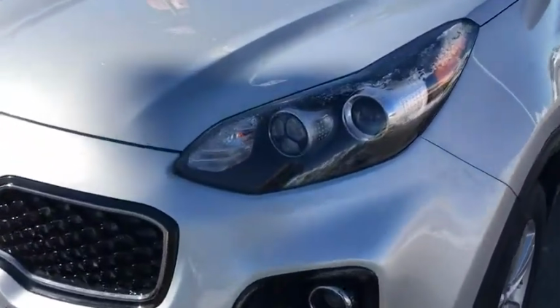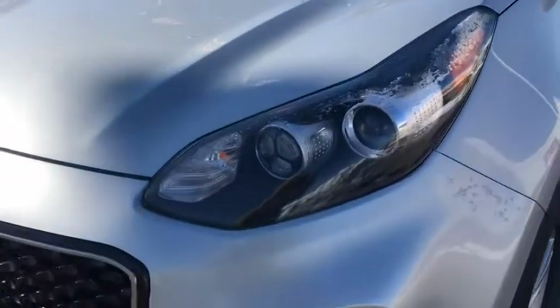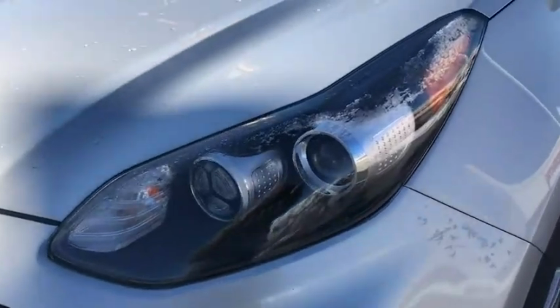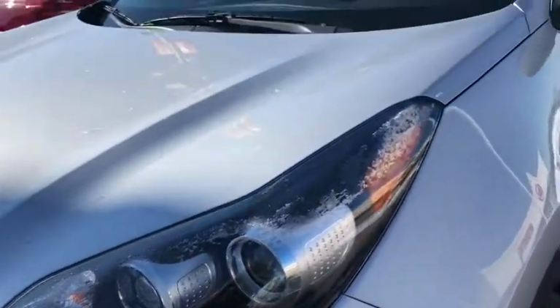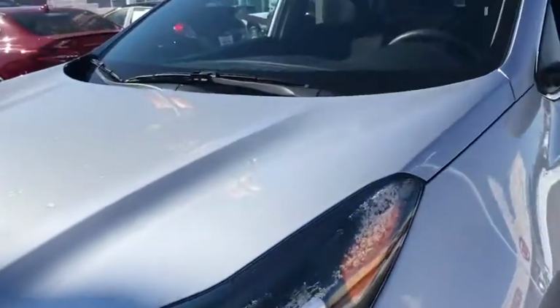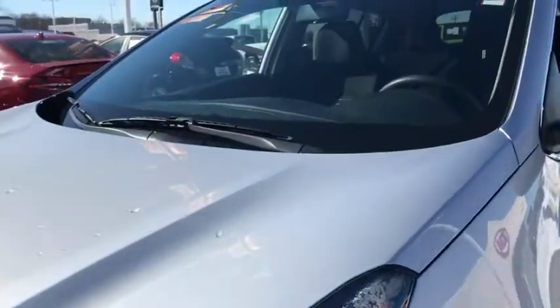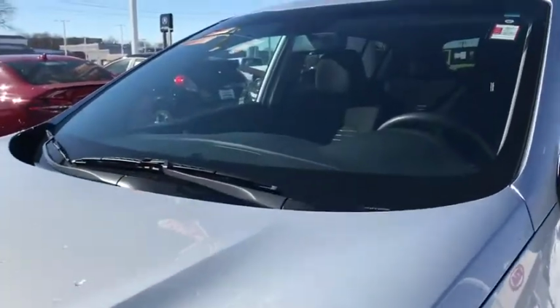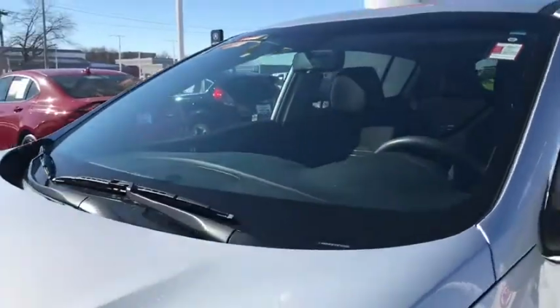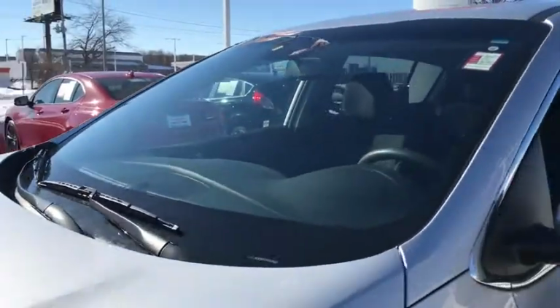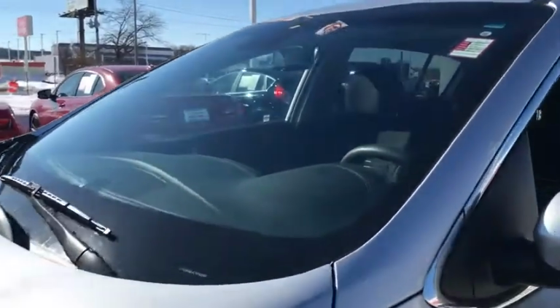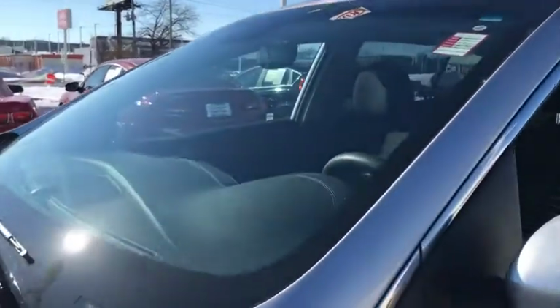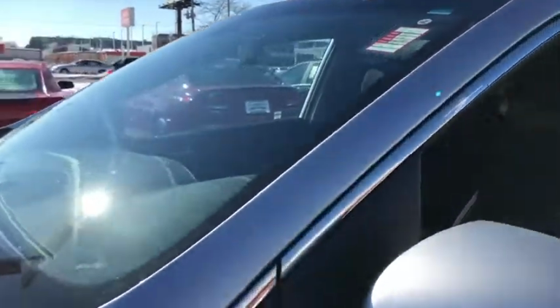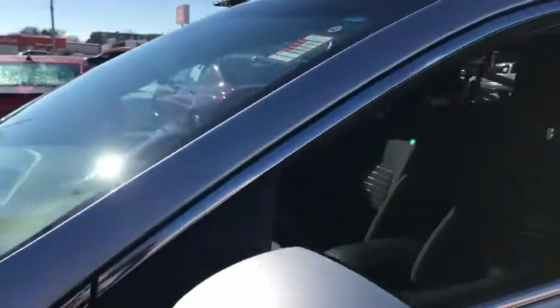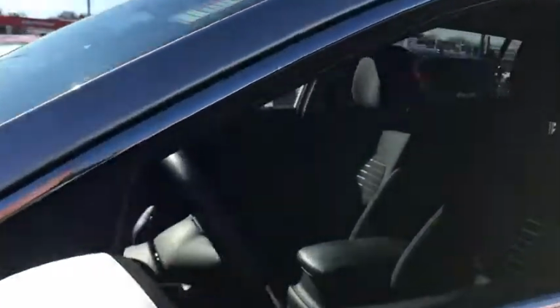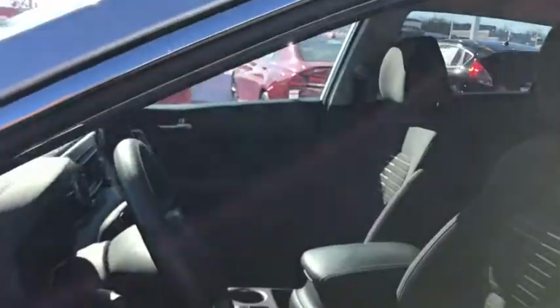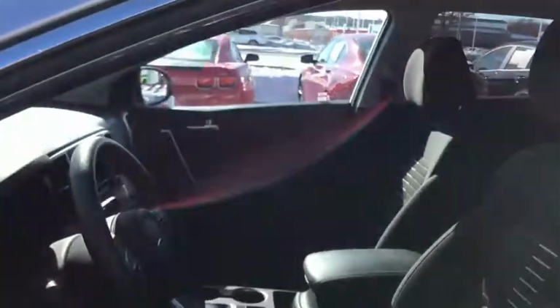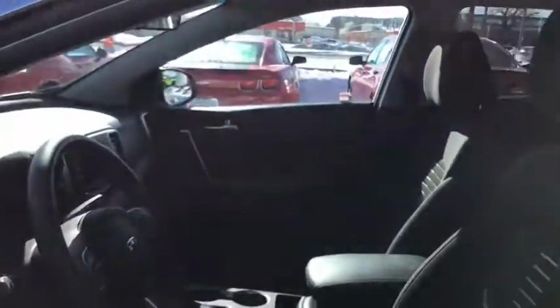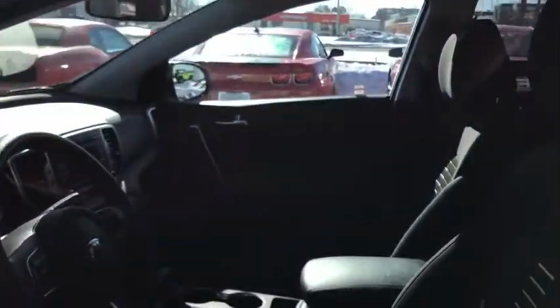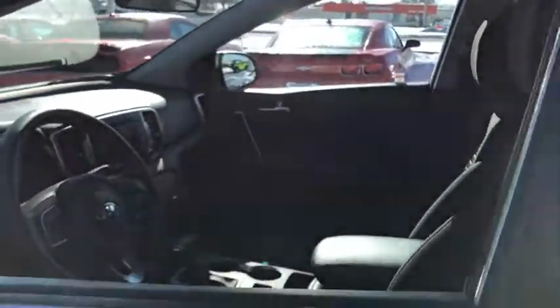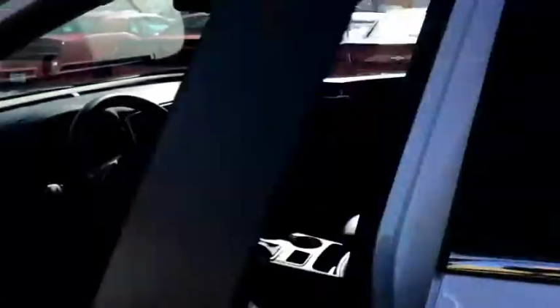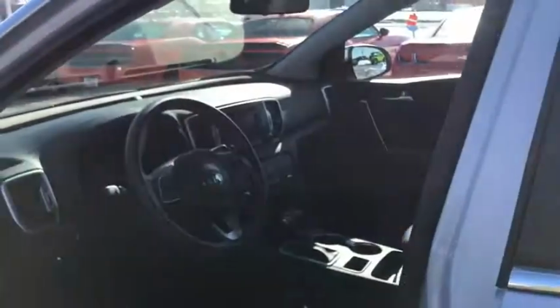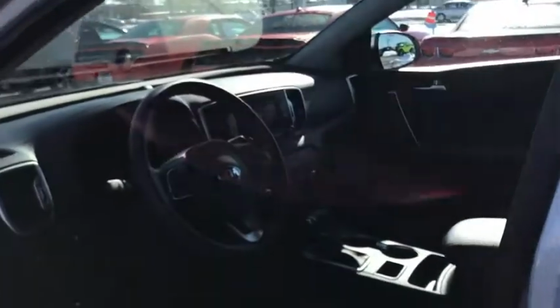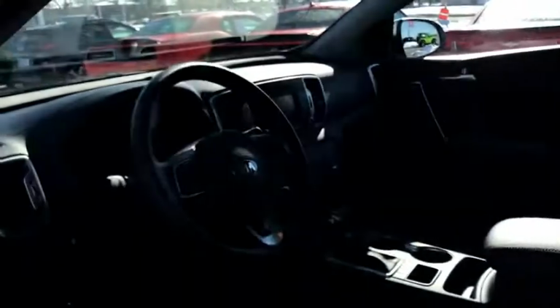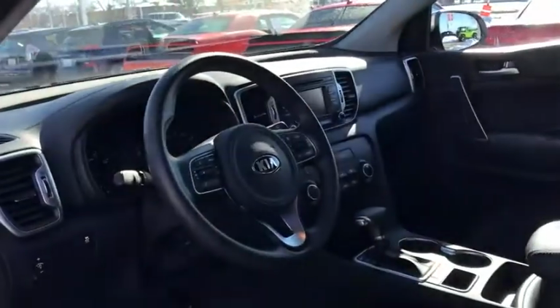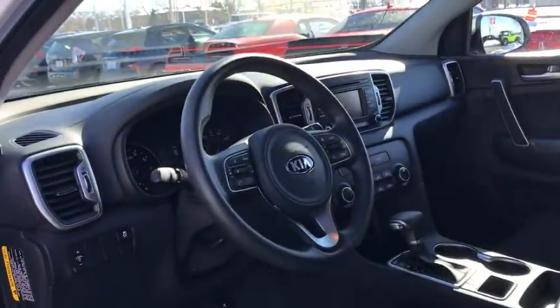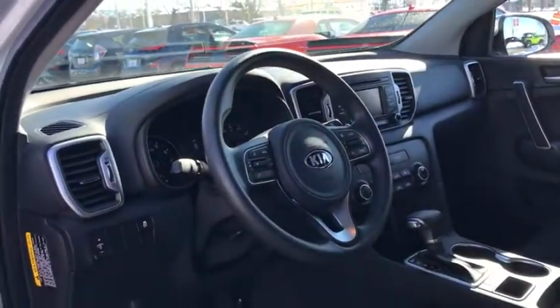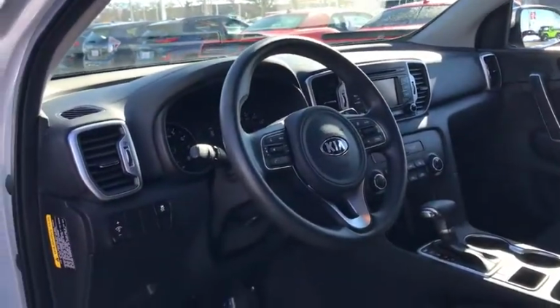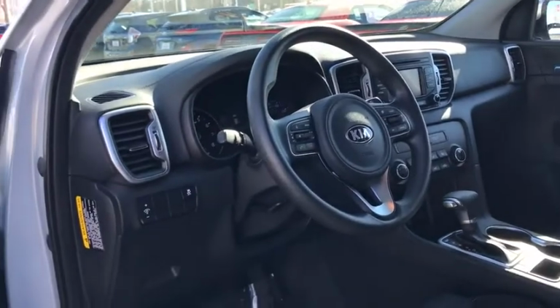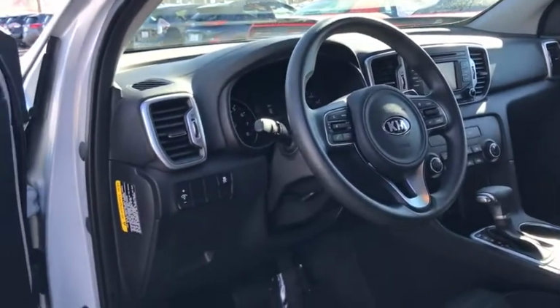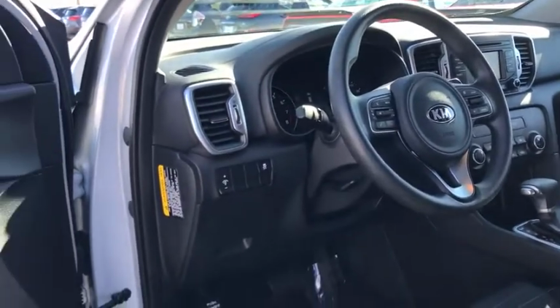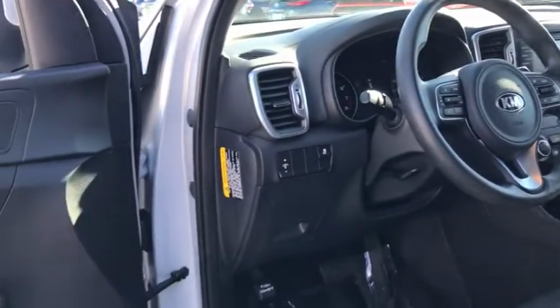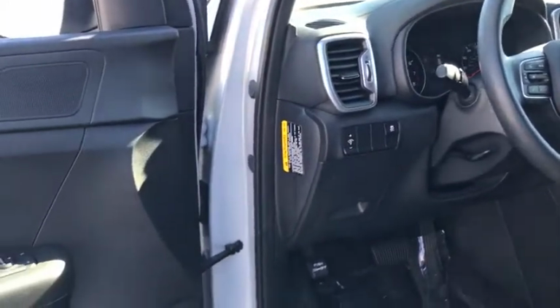Here are some of this vehicle's great options: traction control, dual airbags, alloy wheels, power steering, four-wheel disc brakes, rear window defroster, power windows, electronic stability control, fog lights.